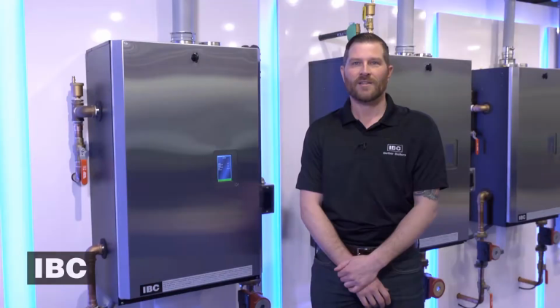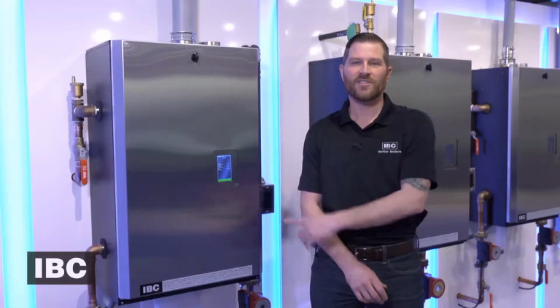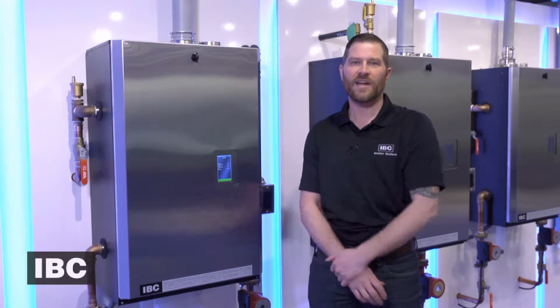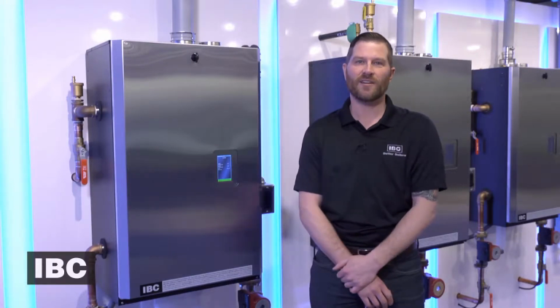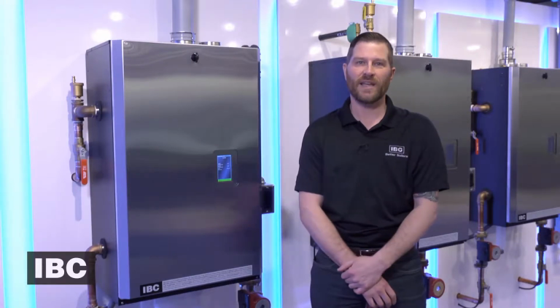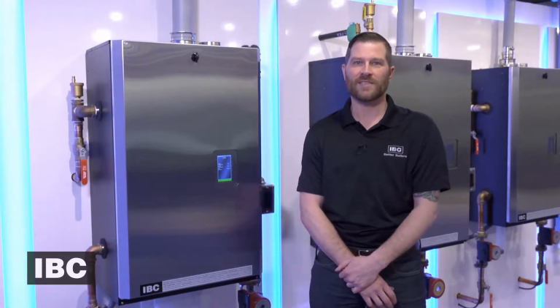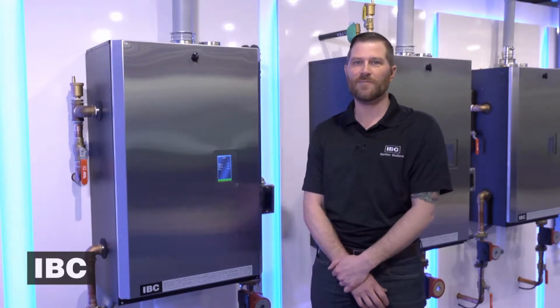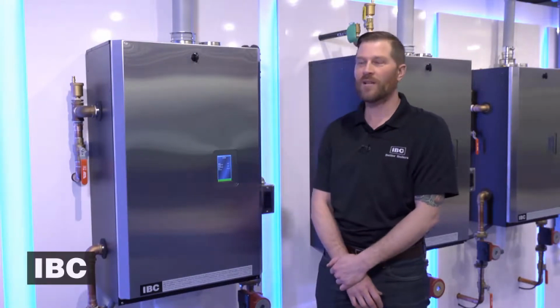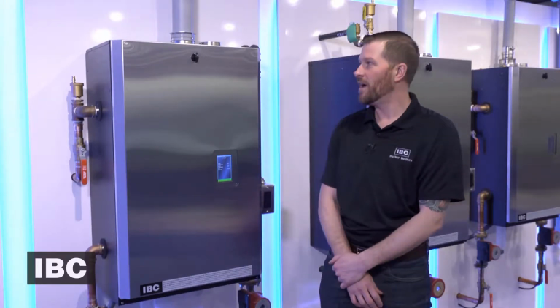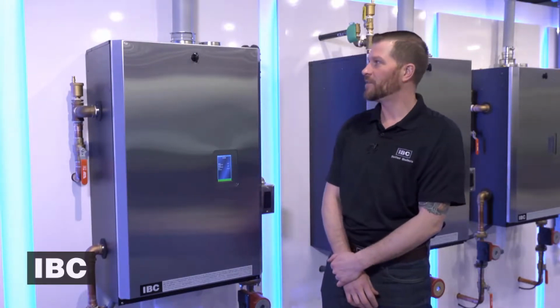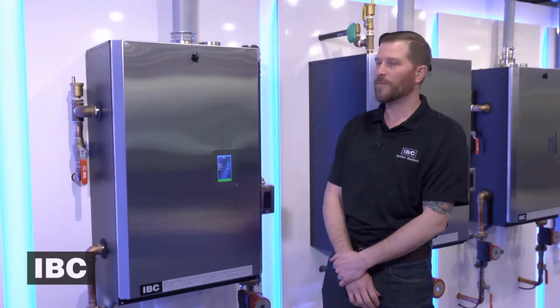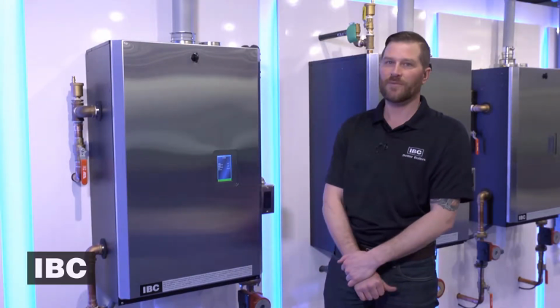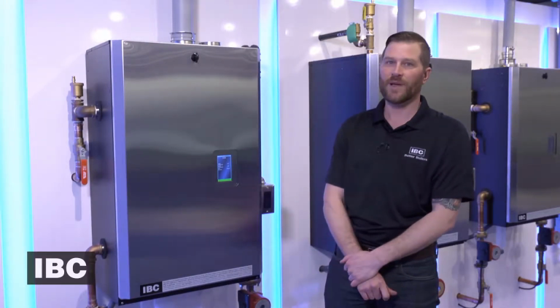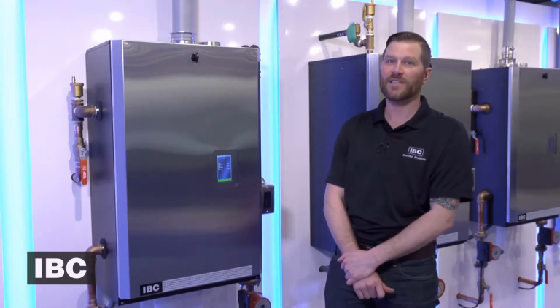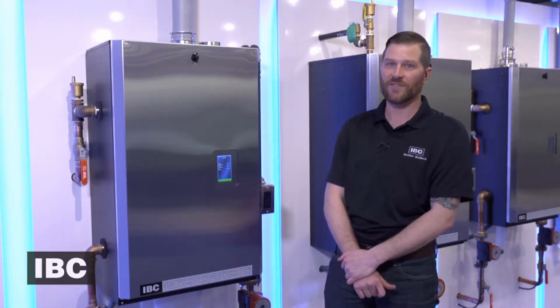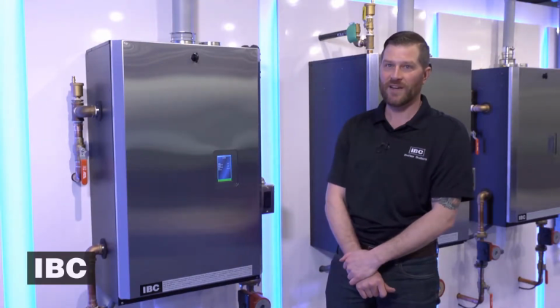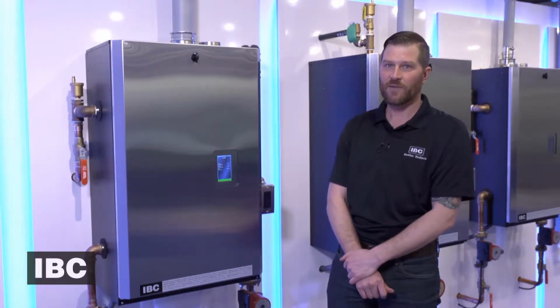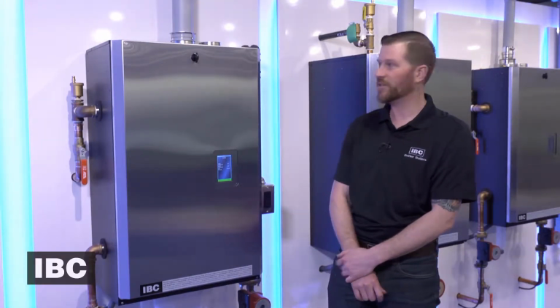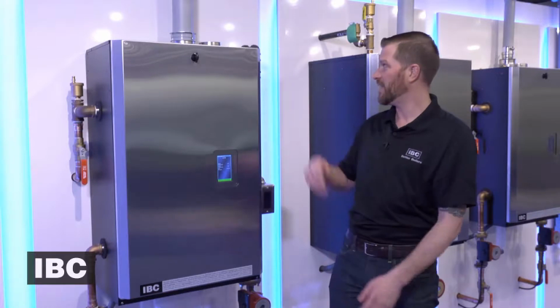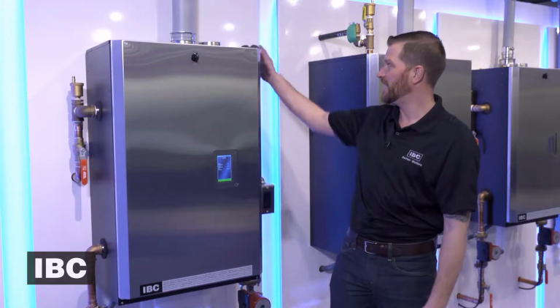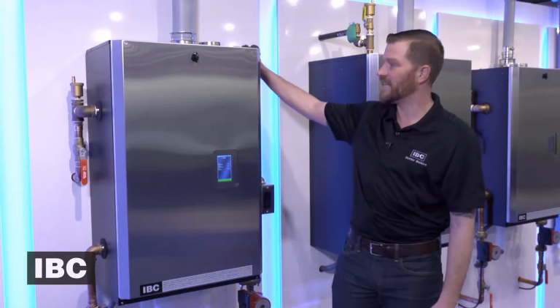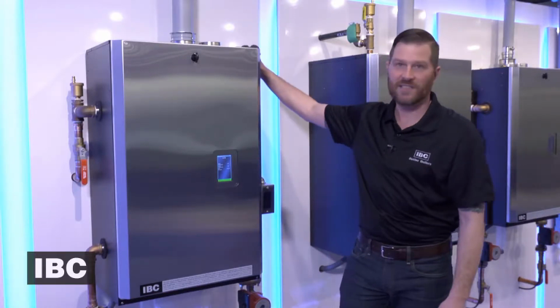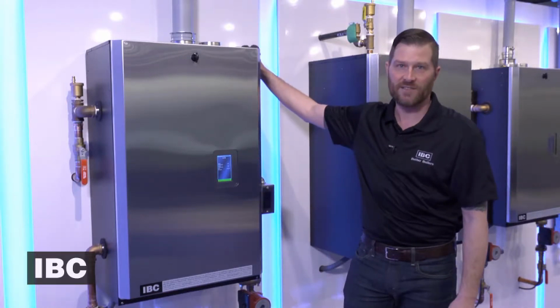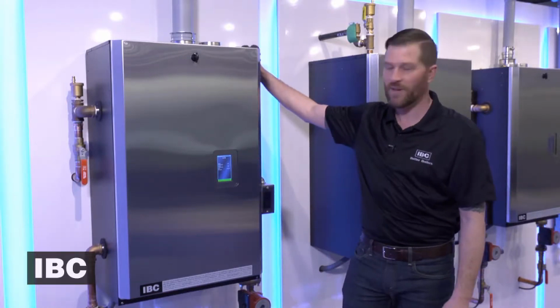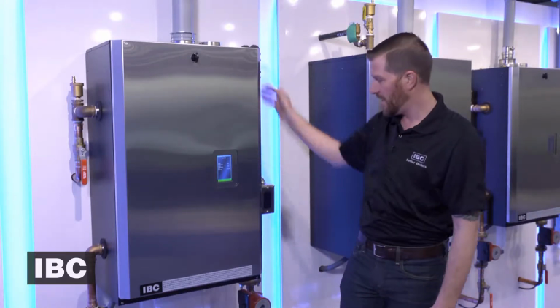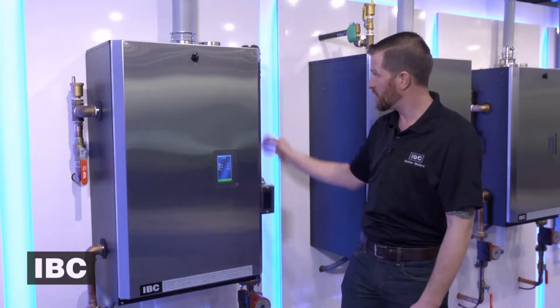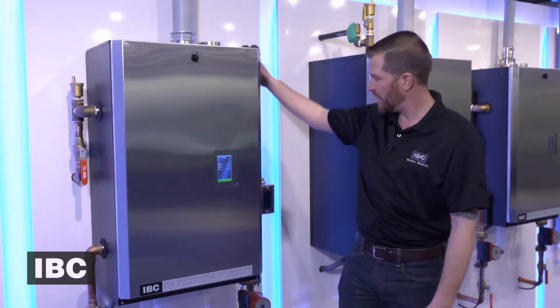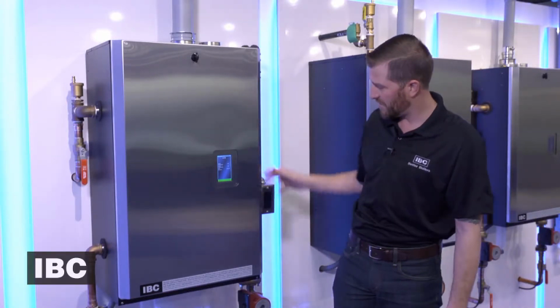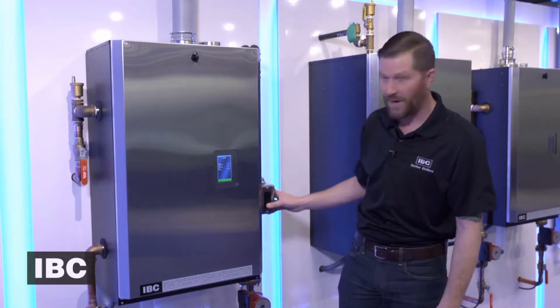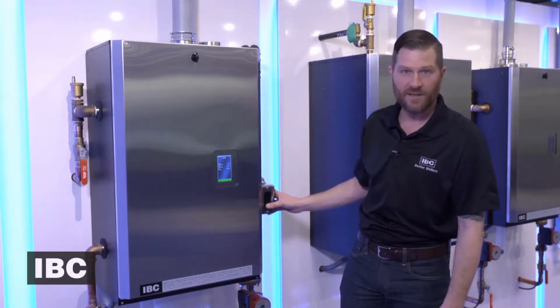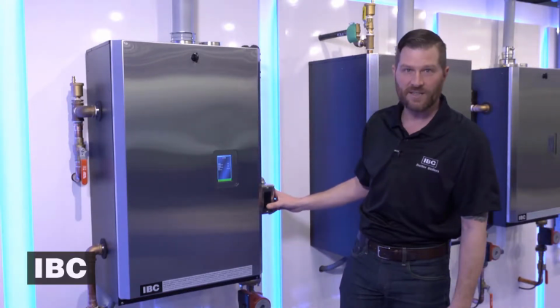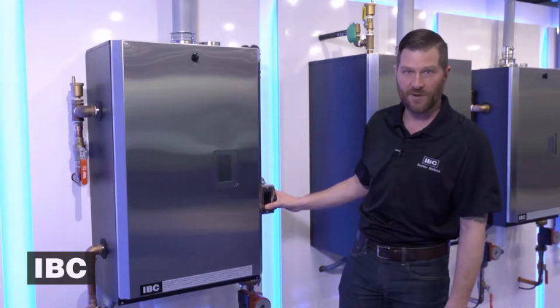This is our SL28160 model. Before we get into changing the fan, you want to make sure that the gas is cut to the unit as well as the power is cut to the unit.